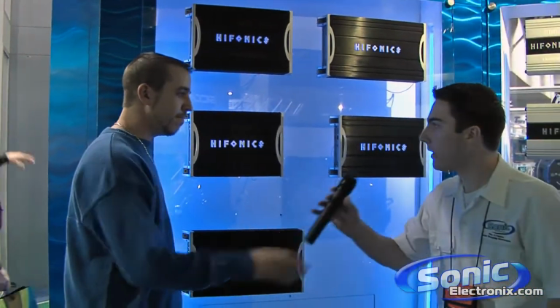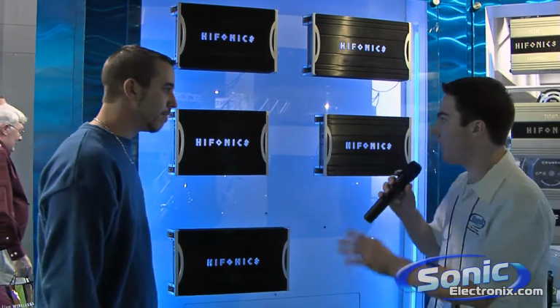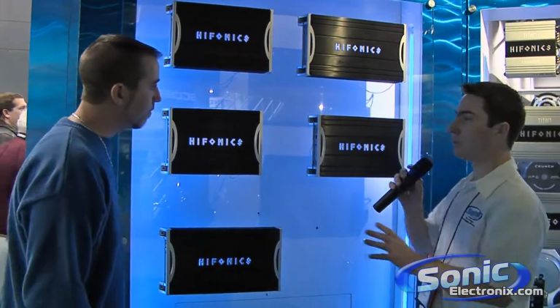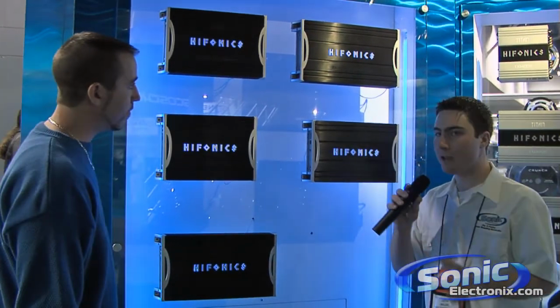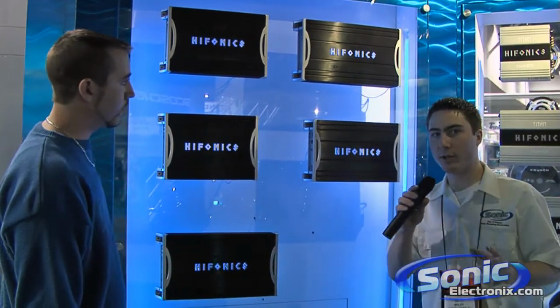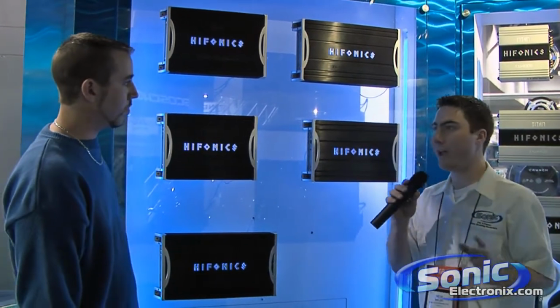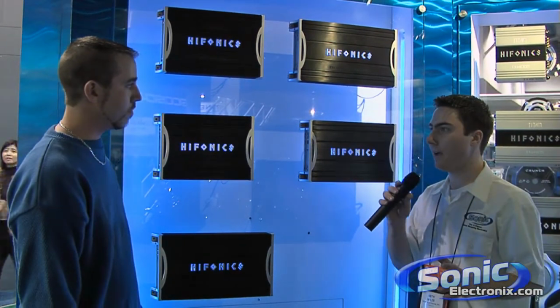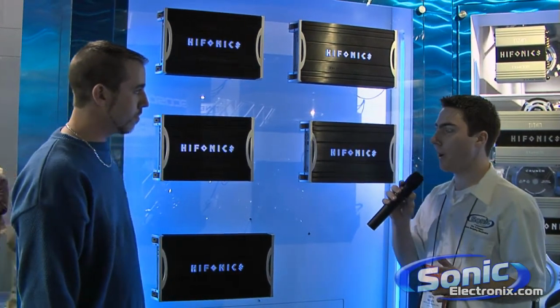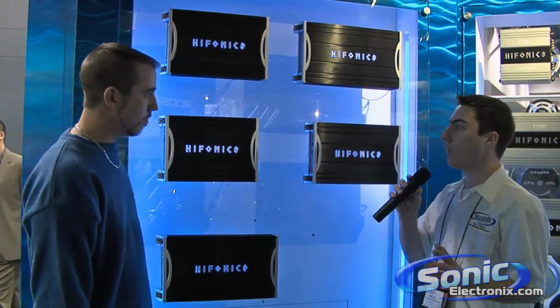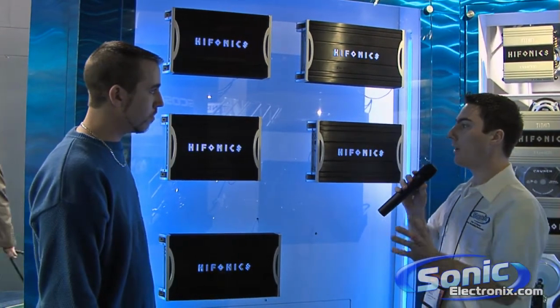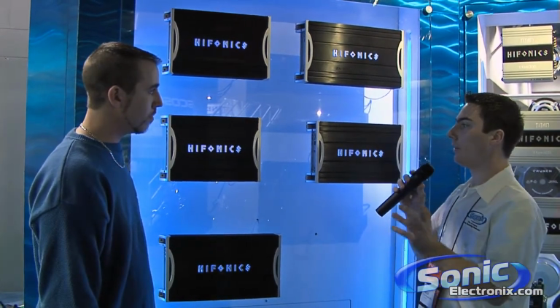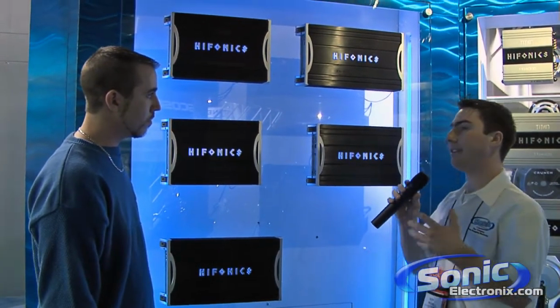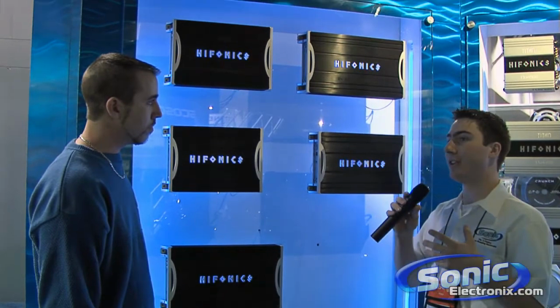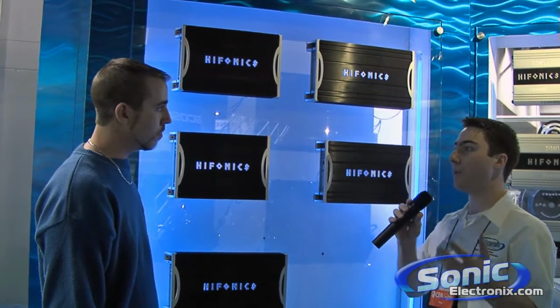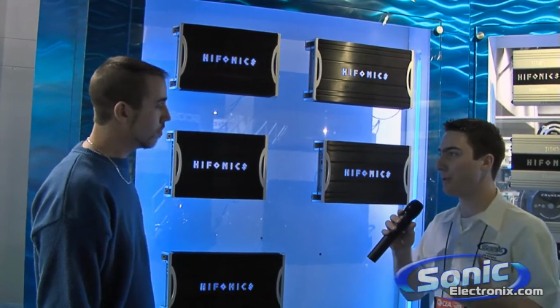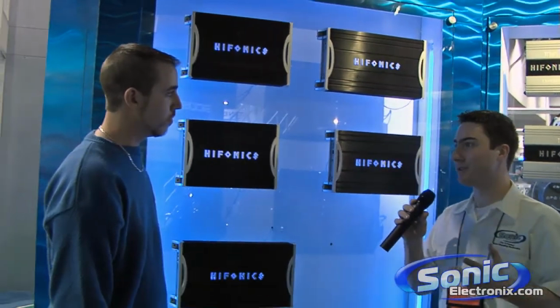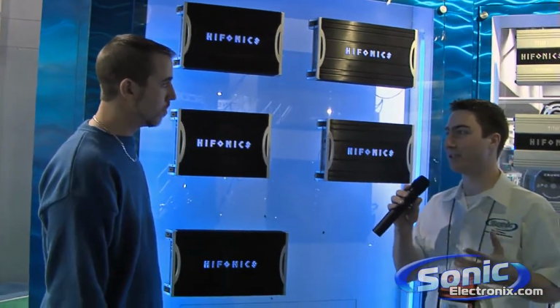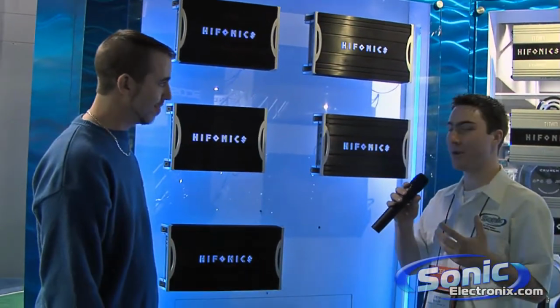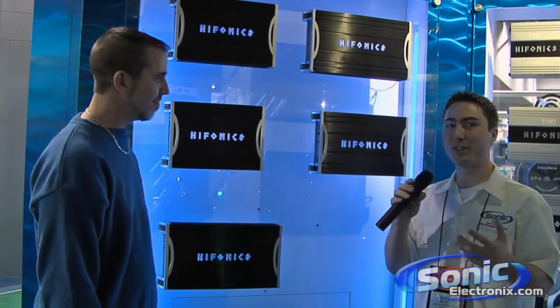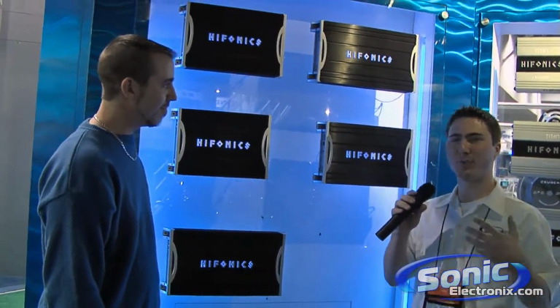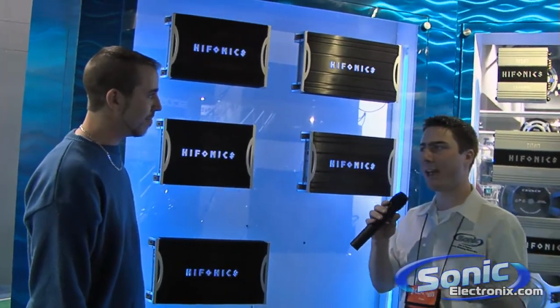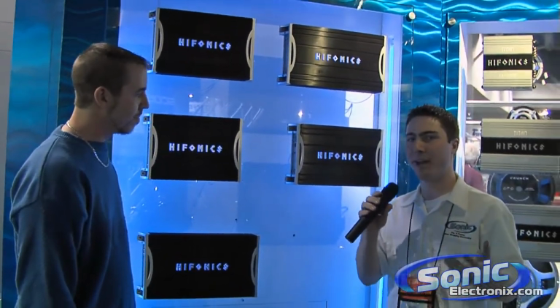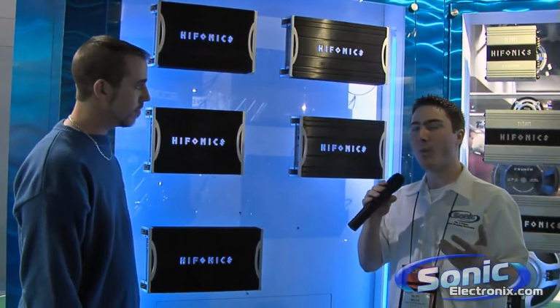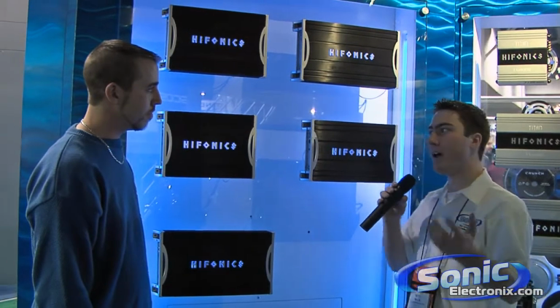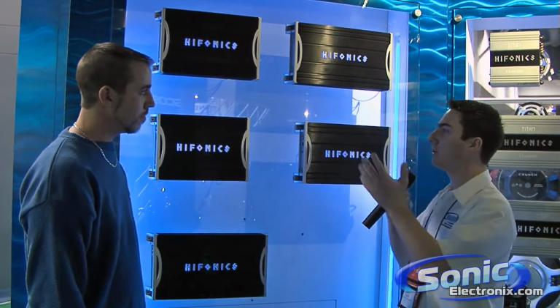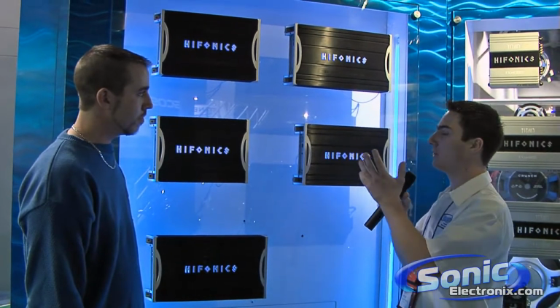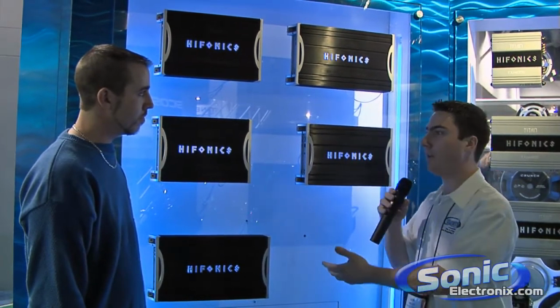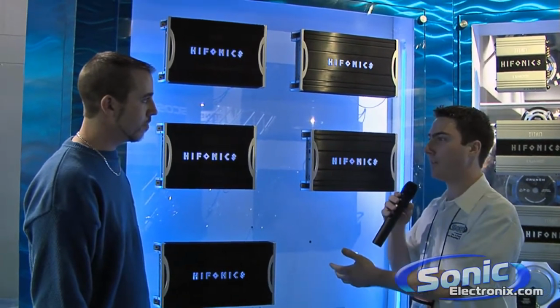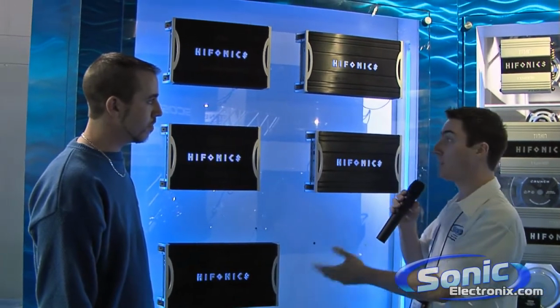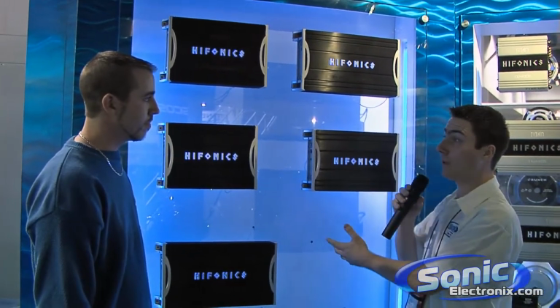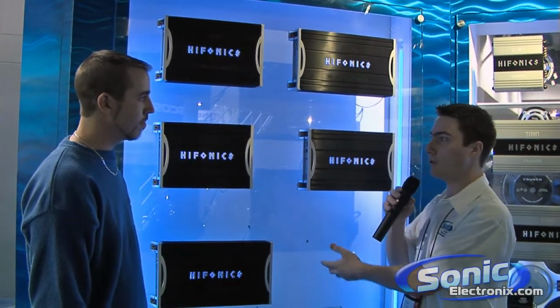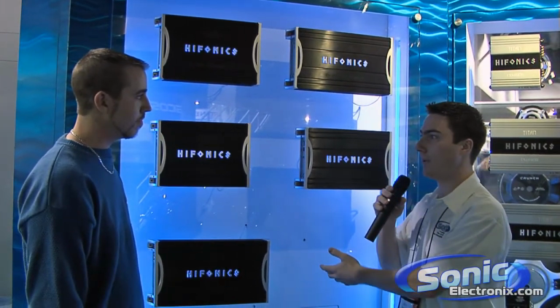So for individuals looking to put an amplifier in their car — in normal people terms, for those just looking for an amplifier — why are they going to choose a Hyphonics amplifier, specifically a Zeus amplifier?